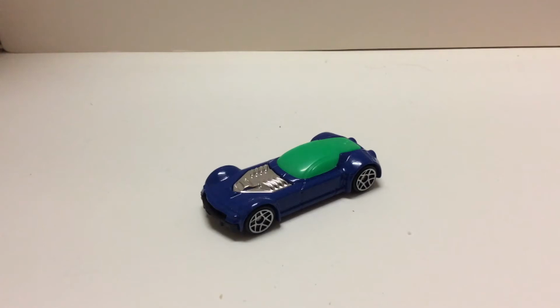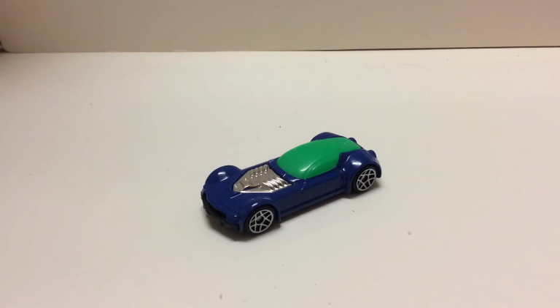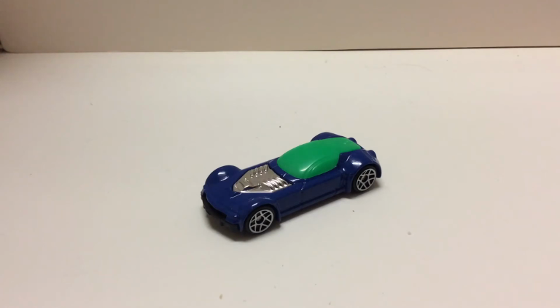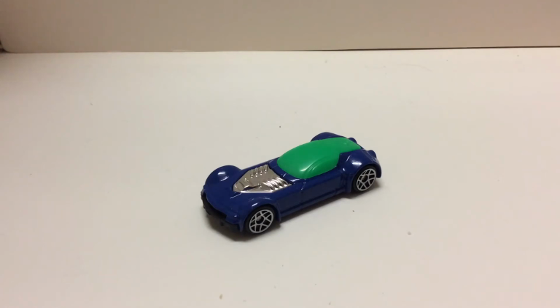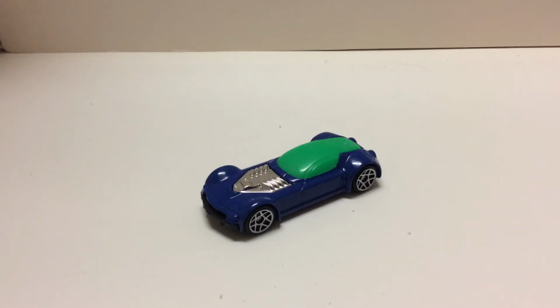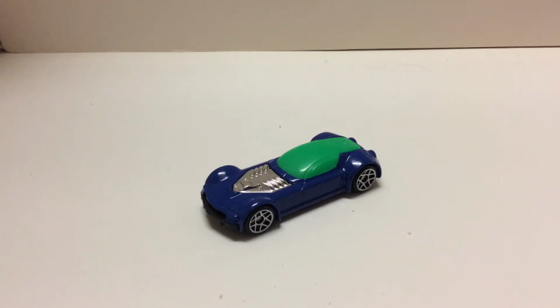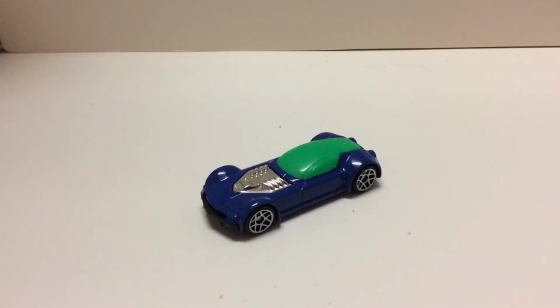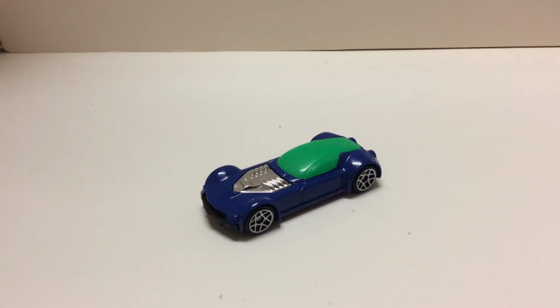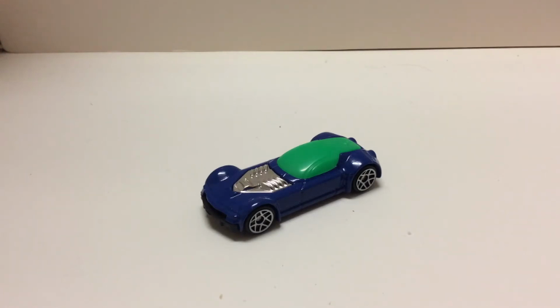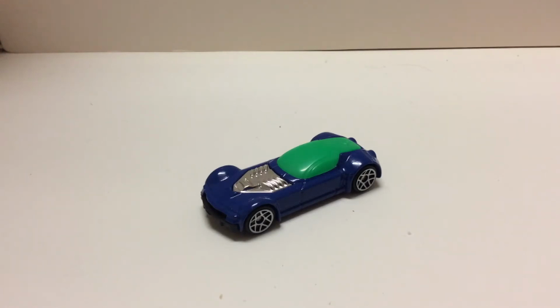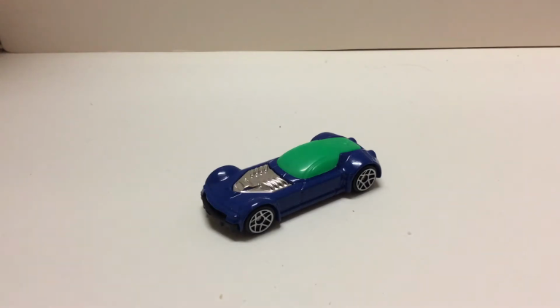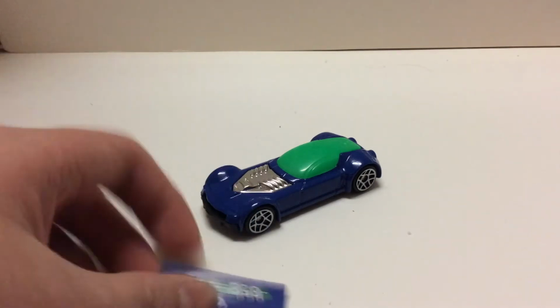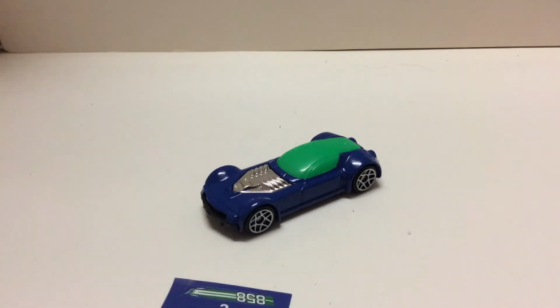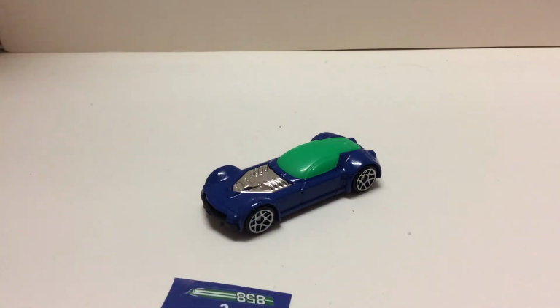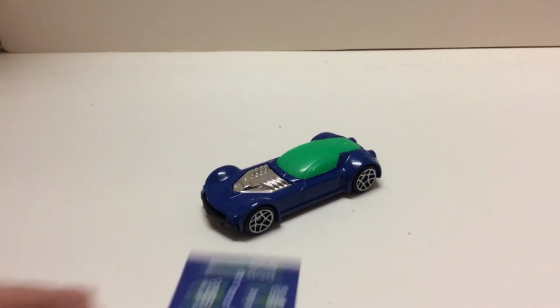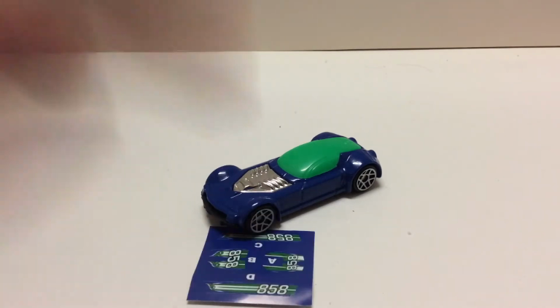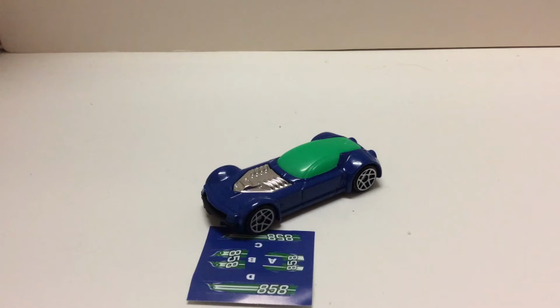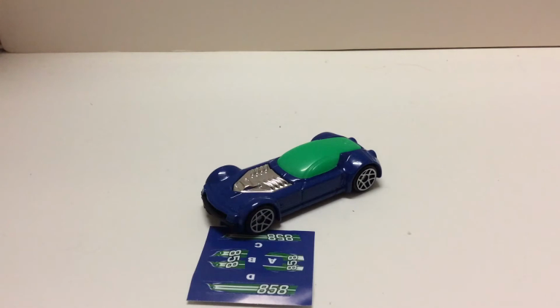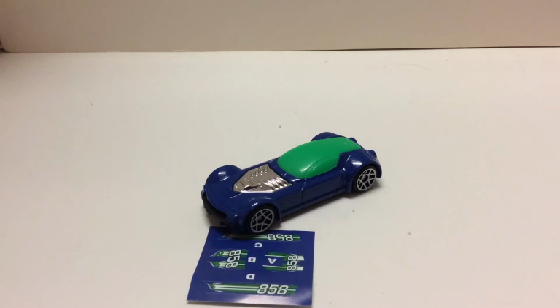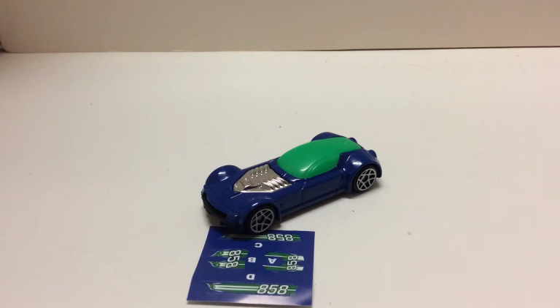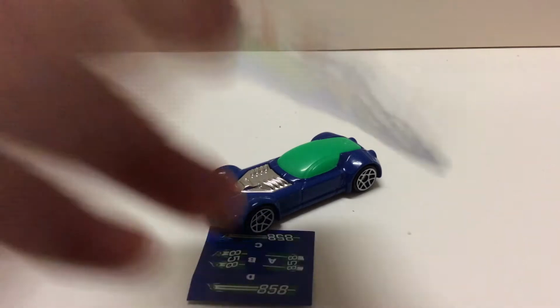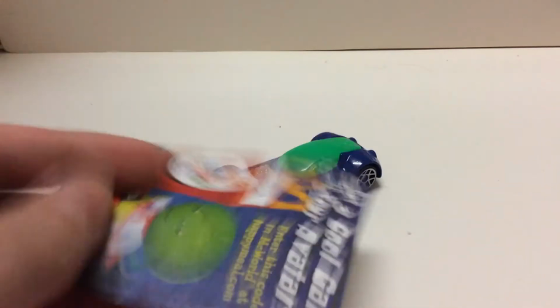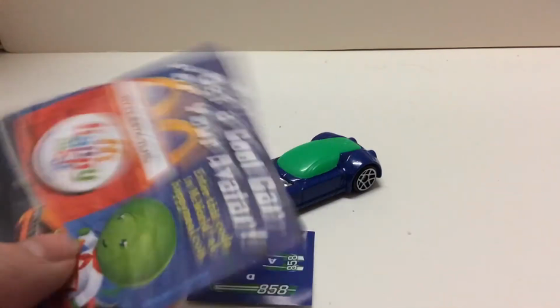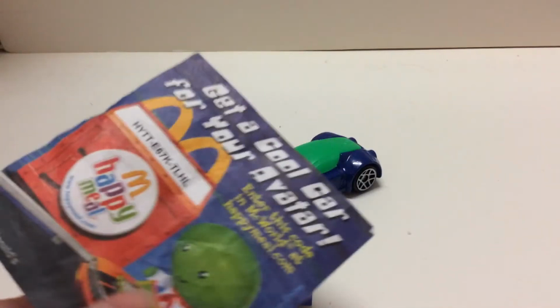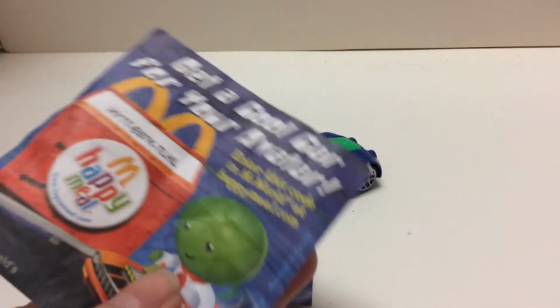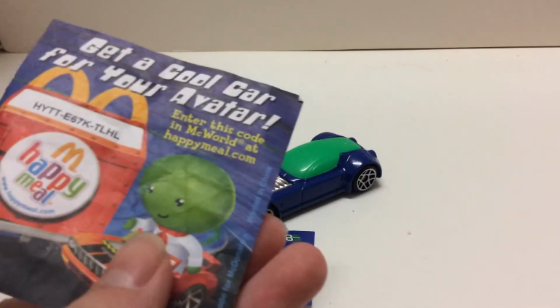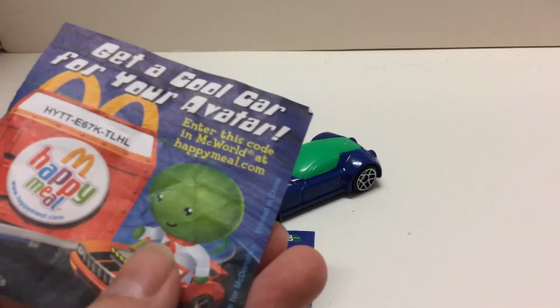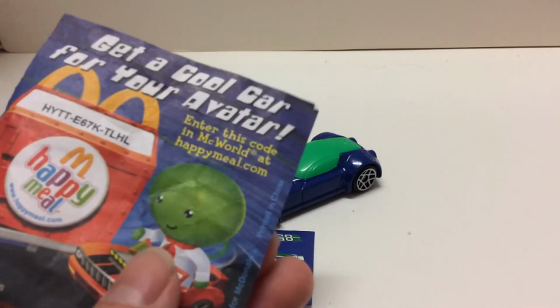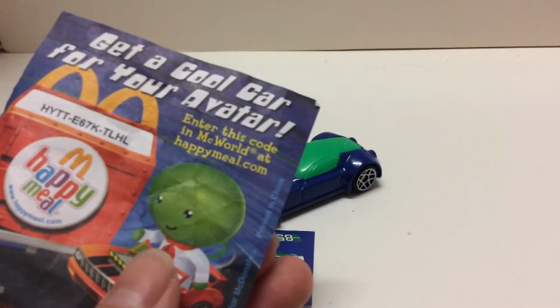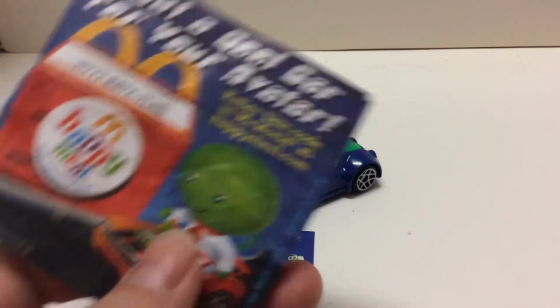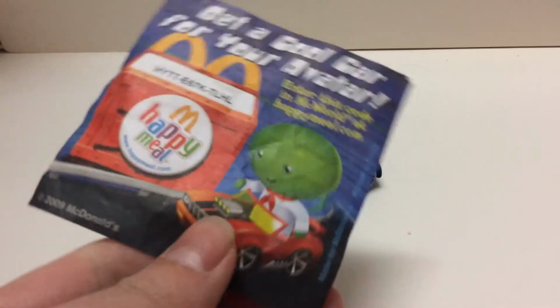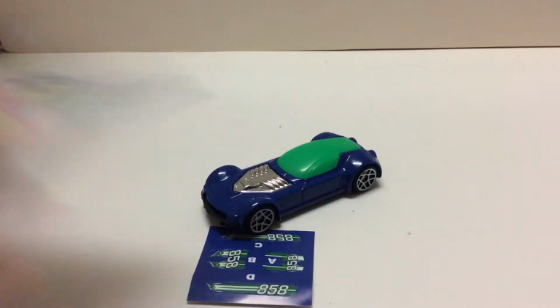So inside the bag it obviously contains the car, and then contains some sticker sheets, and this get a cool car for your avatar thing.